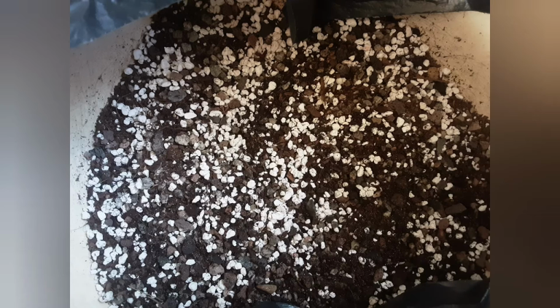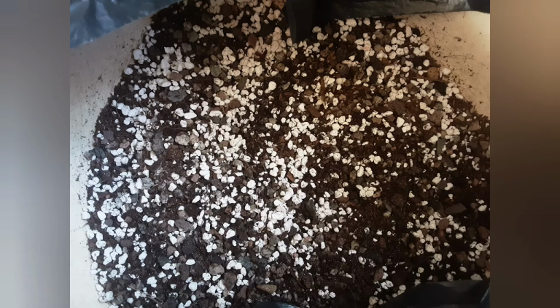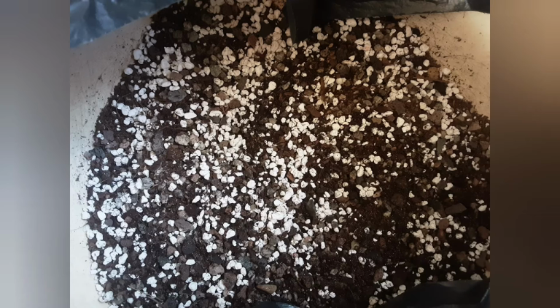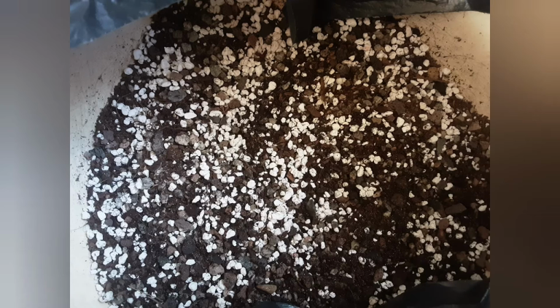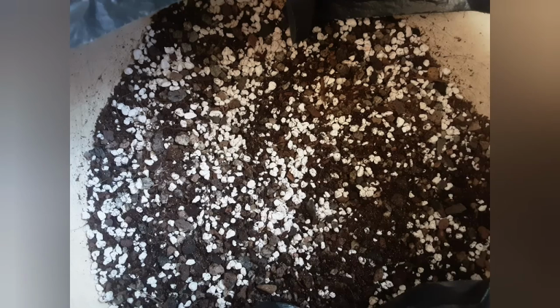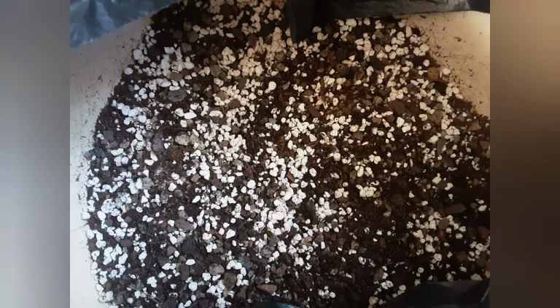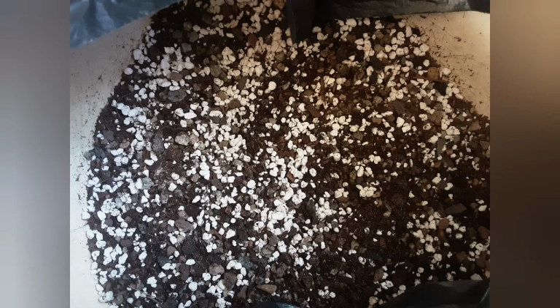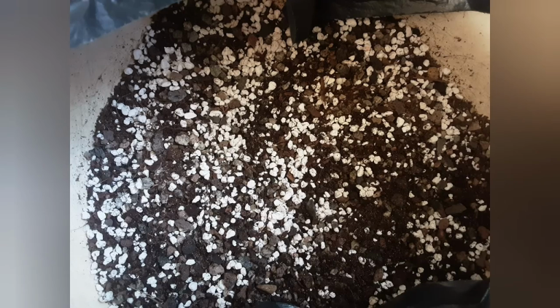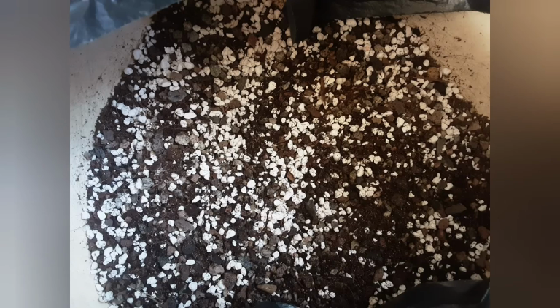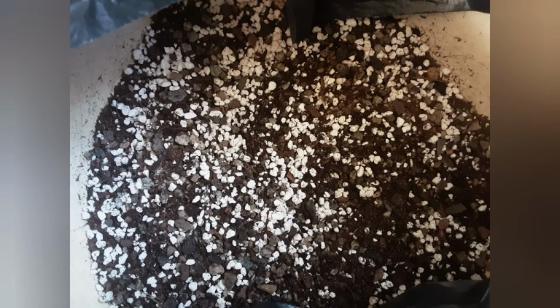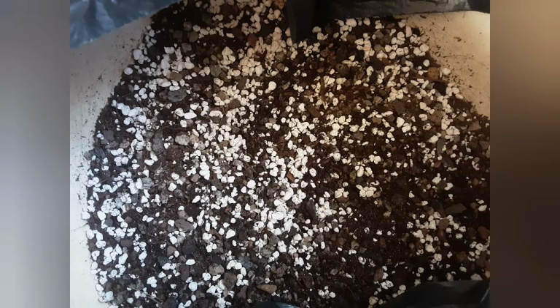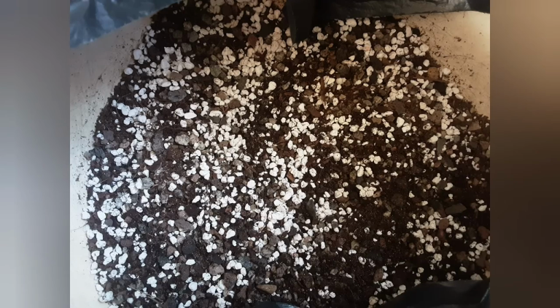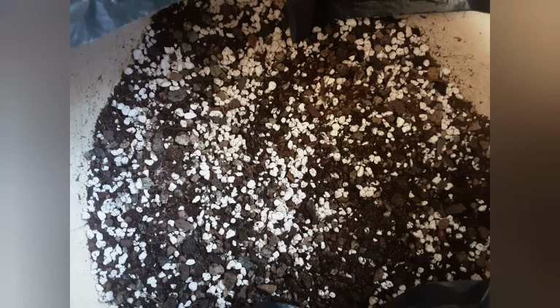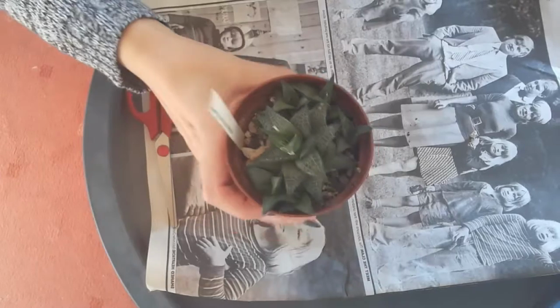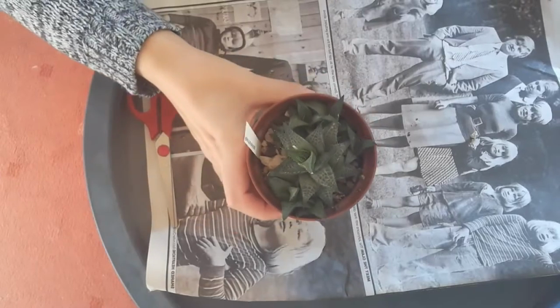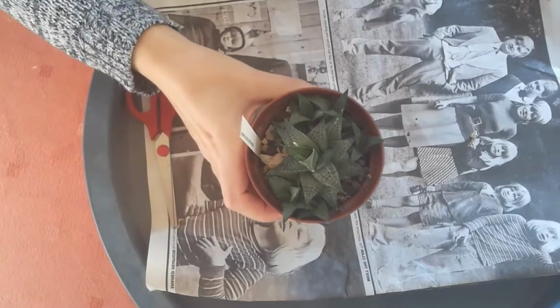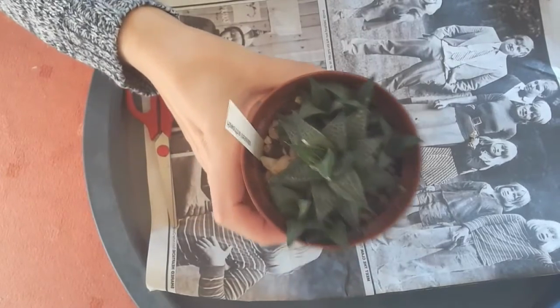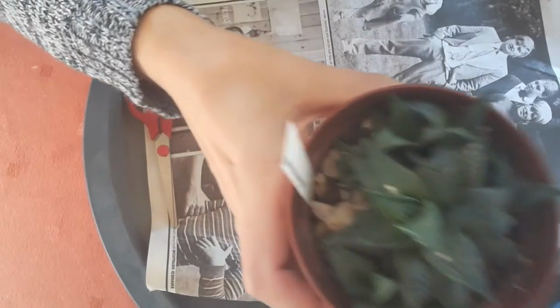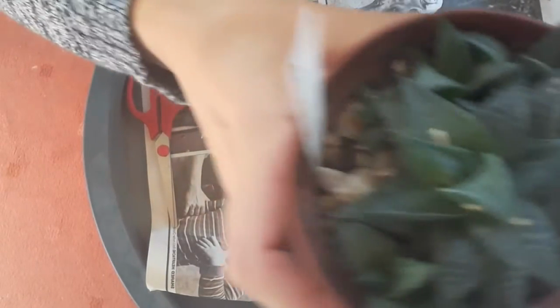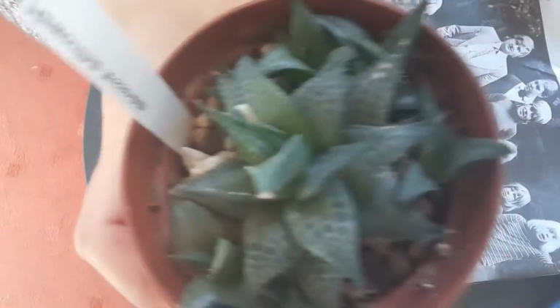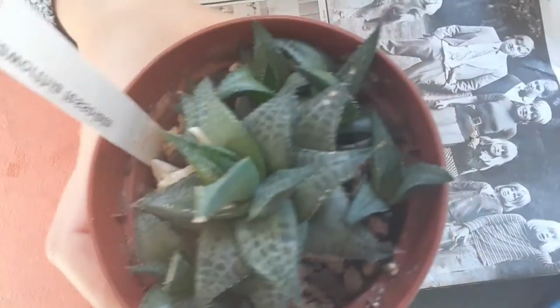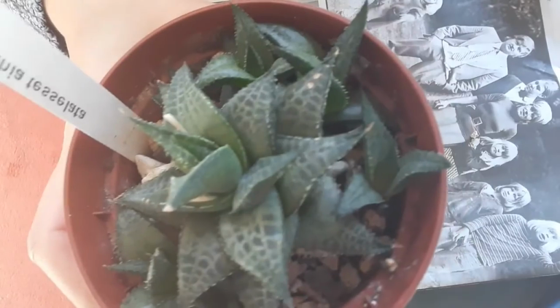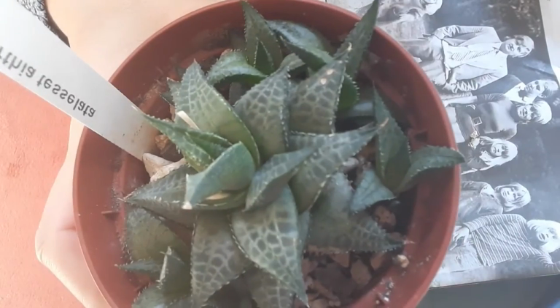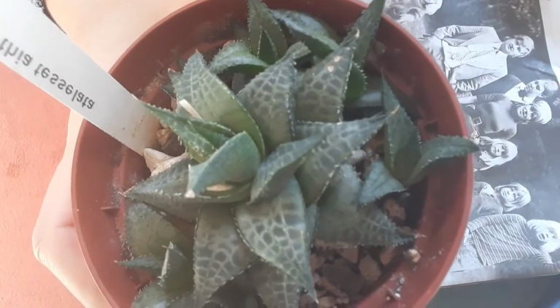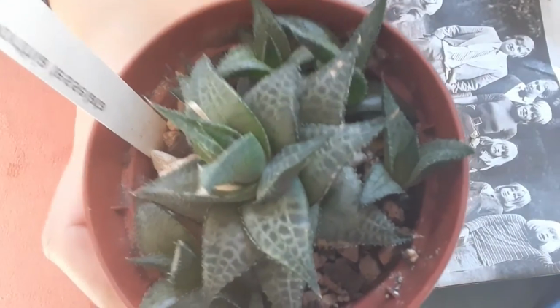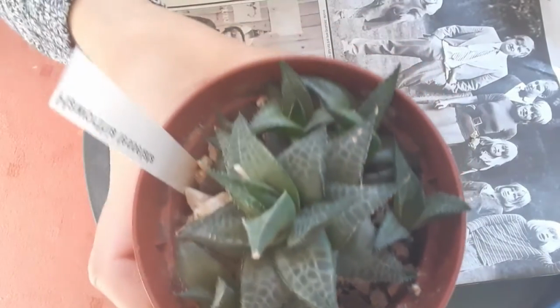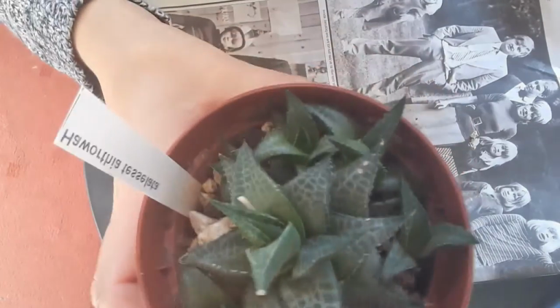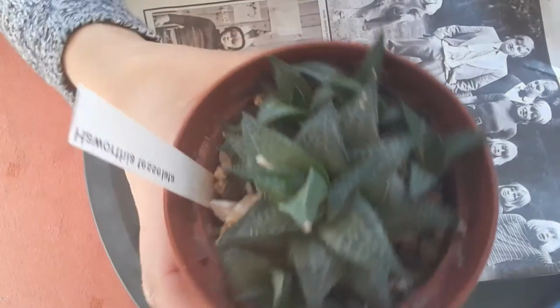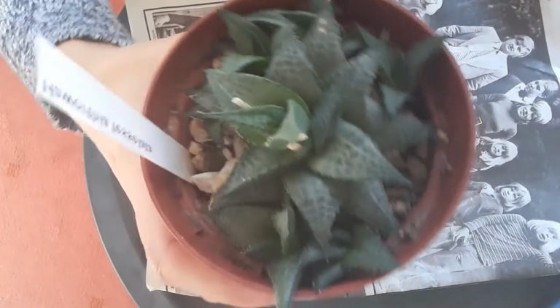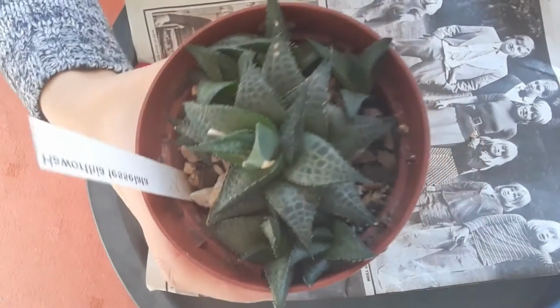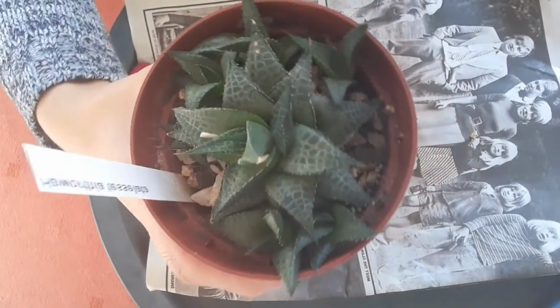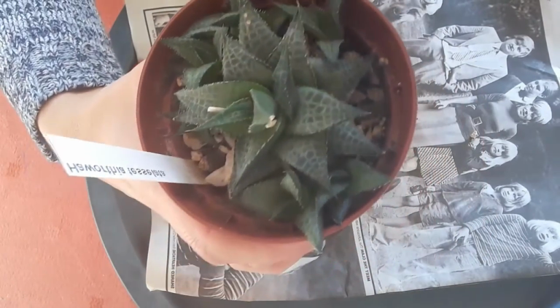Hello! Today we are going to talk about the substrate mix that I make. Let's first of all have a look at this lovely Haworthia because it needs repotting.